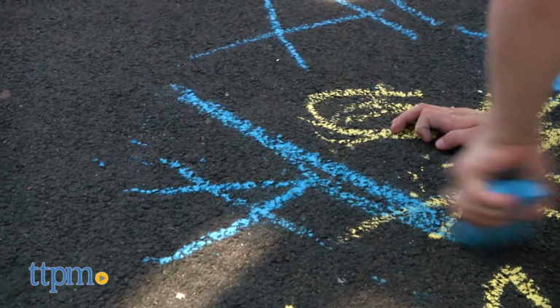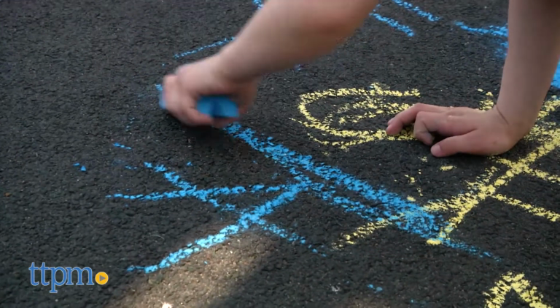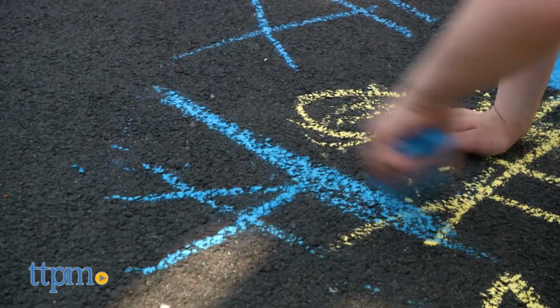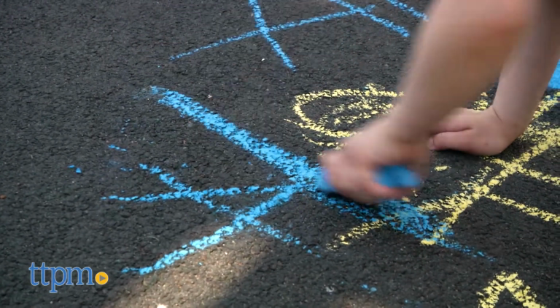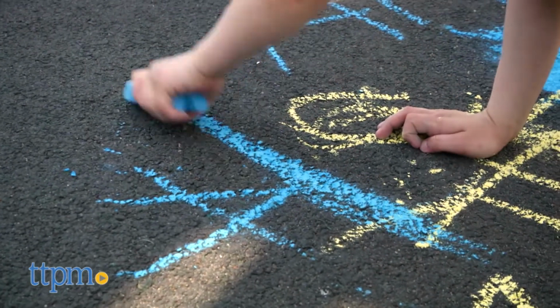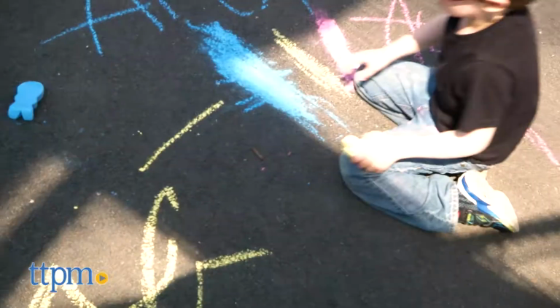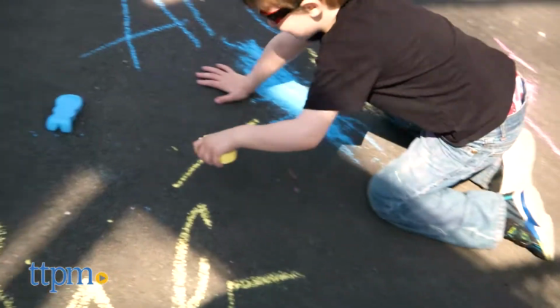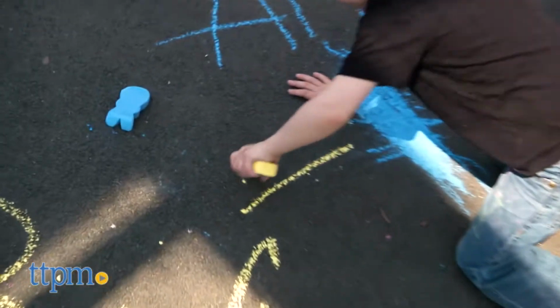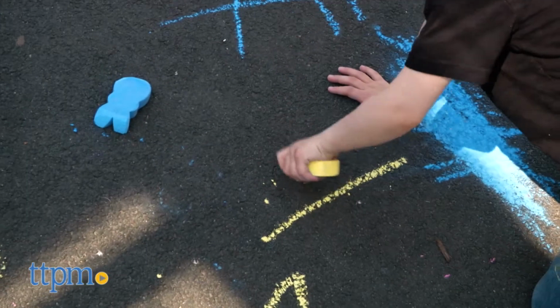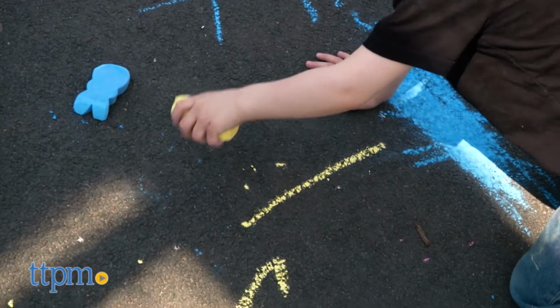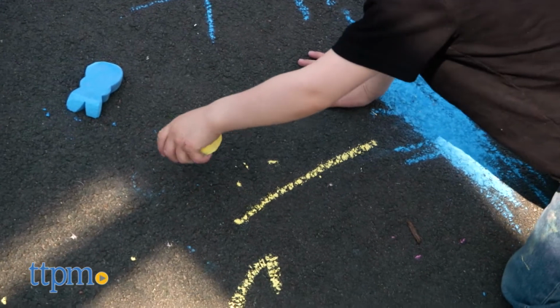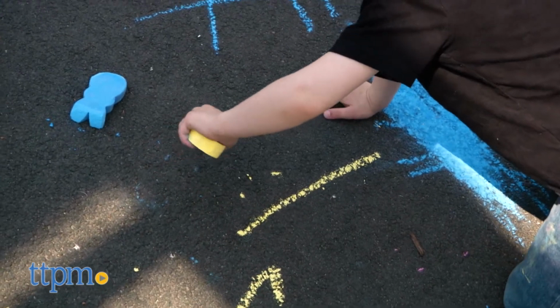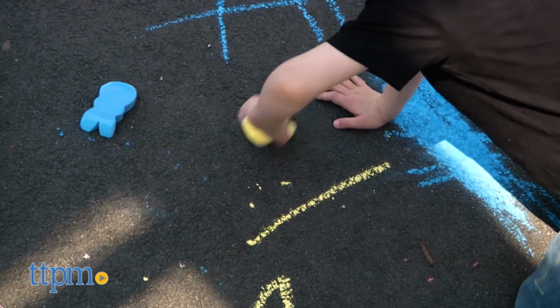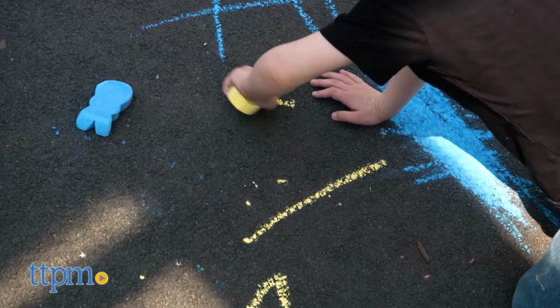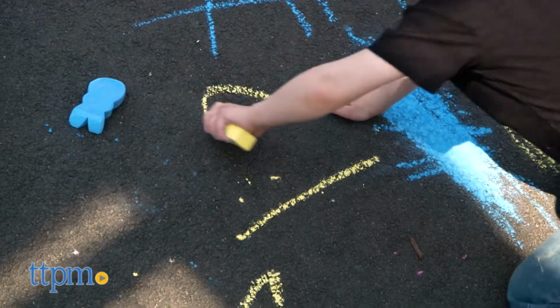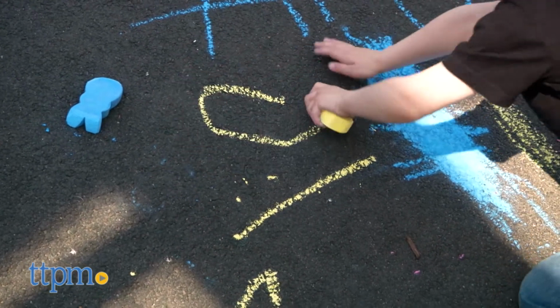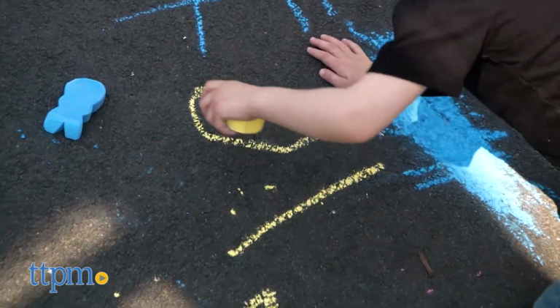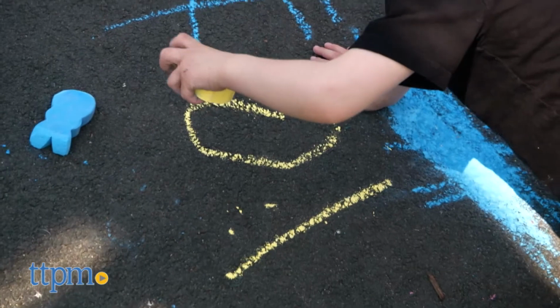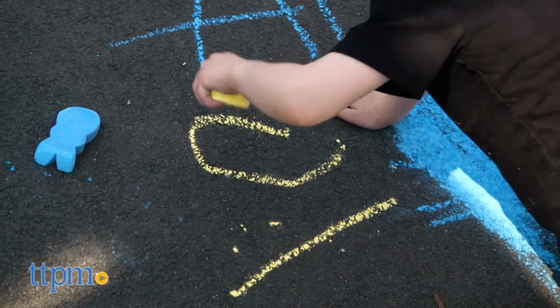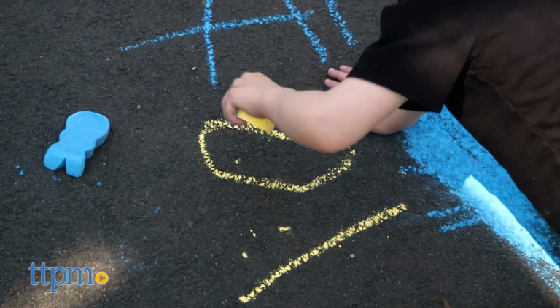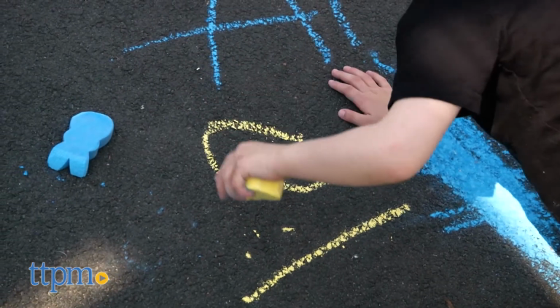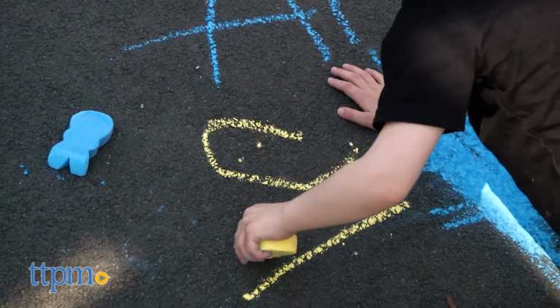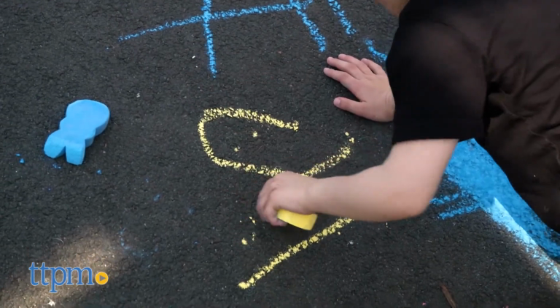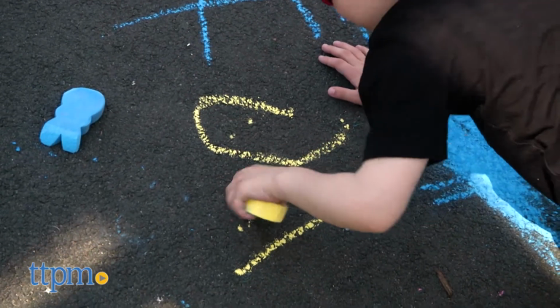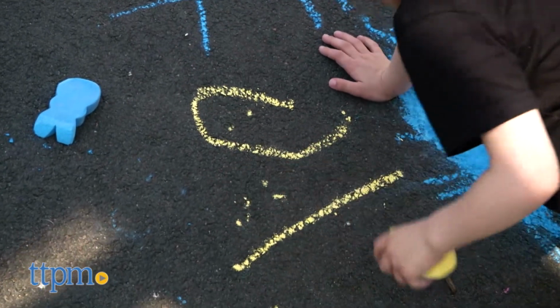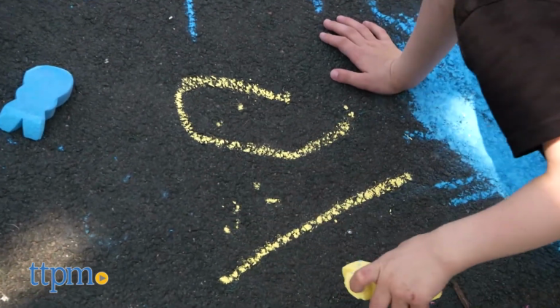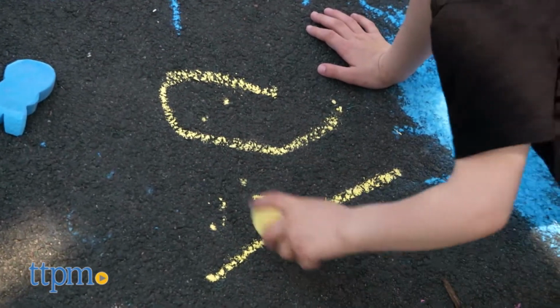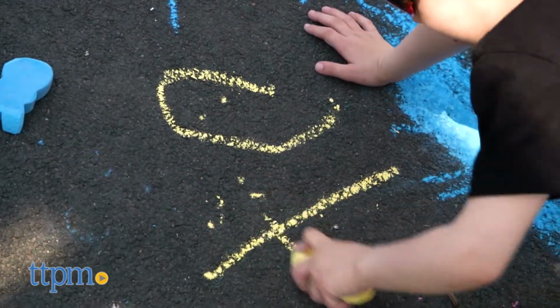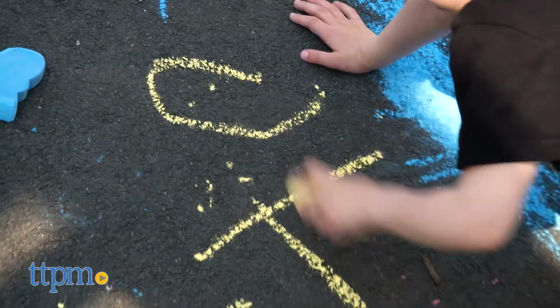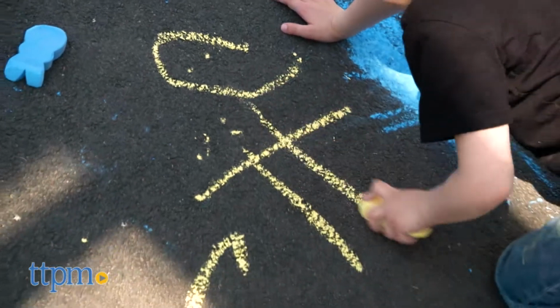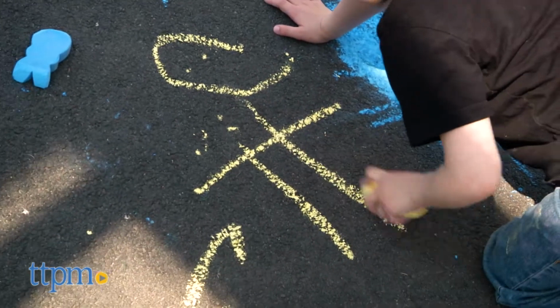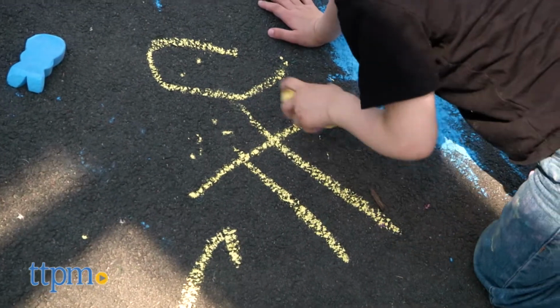What's also nice about this chalk is that it's great for little hands to easily grip and manipulate. This is a classic way for kids to play outdoors and be creative and artistic. The sidewalk chalk washes away easily after kids are done, to offer a clean slate each time they play.